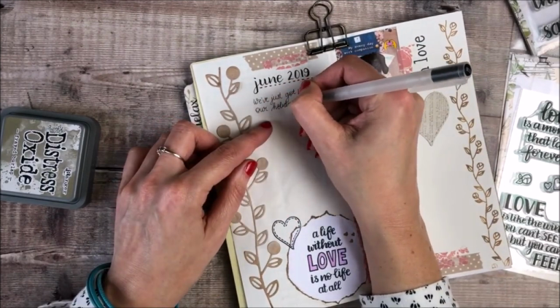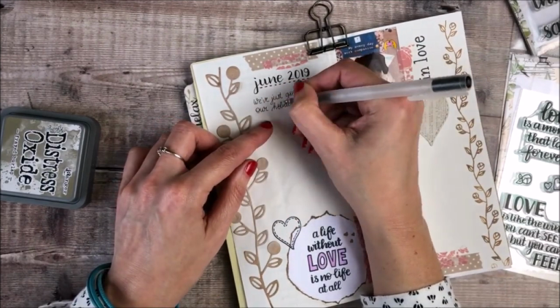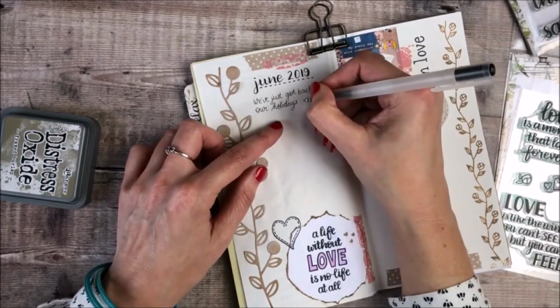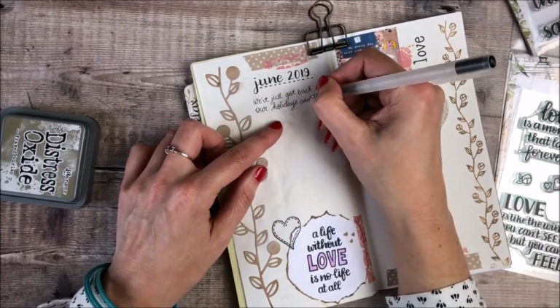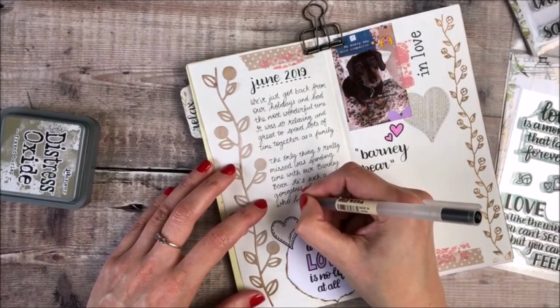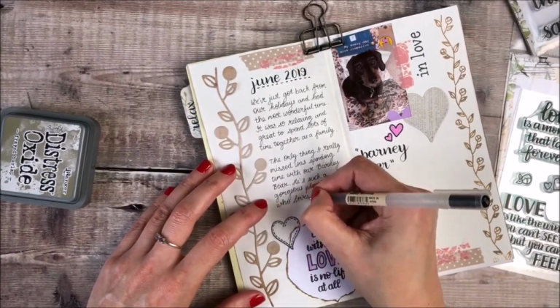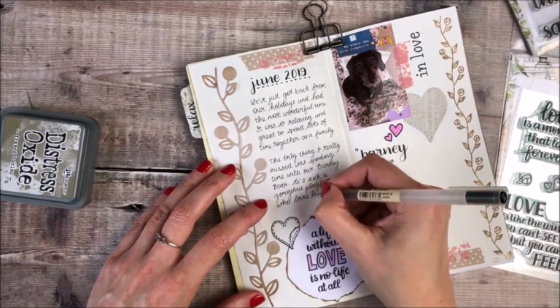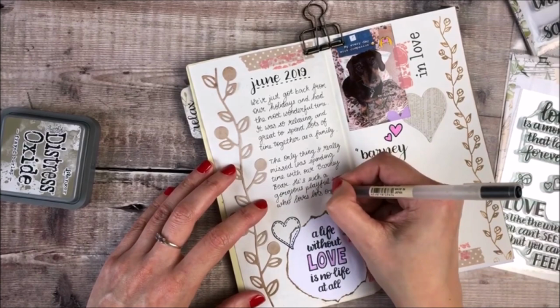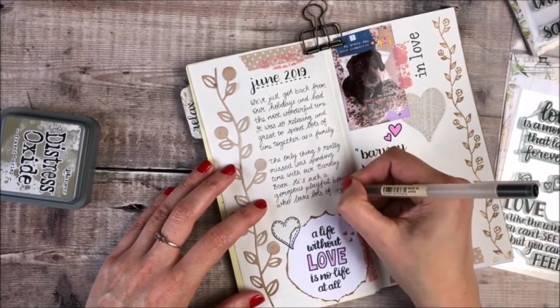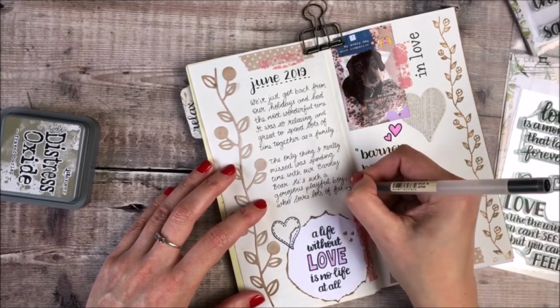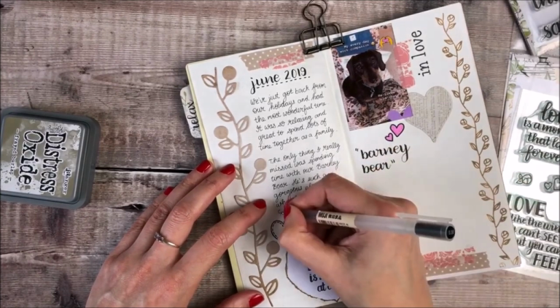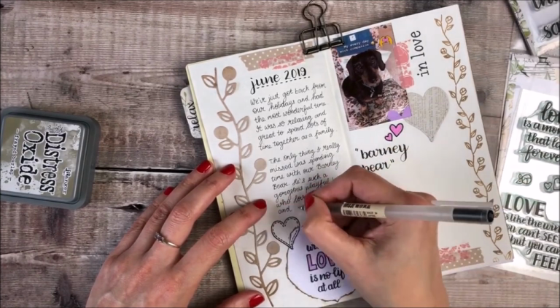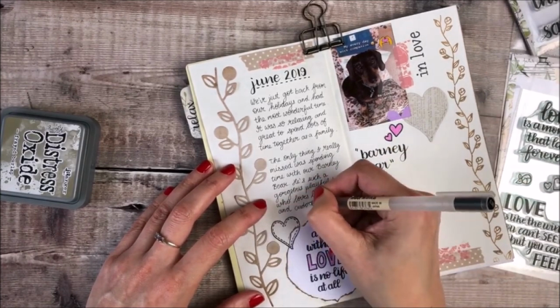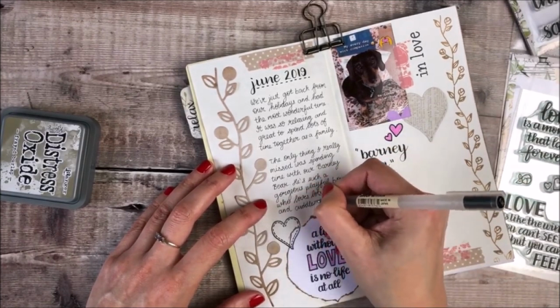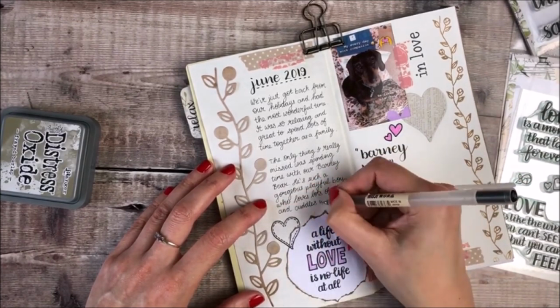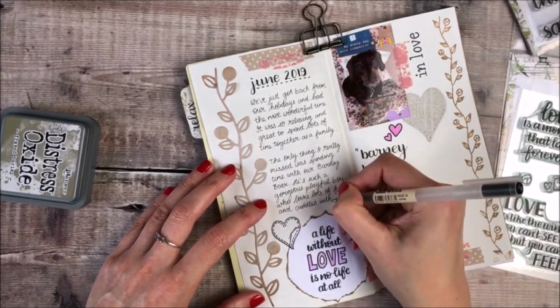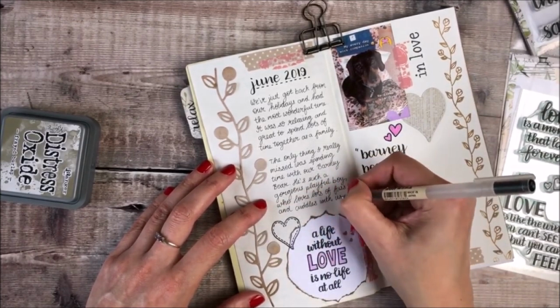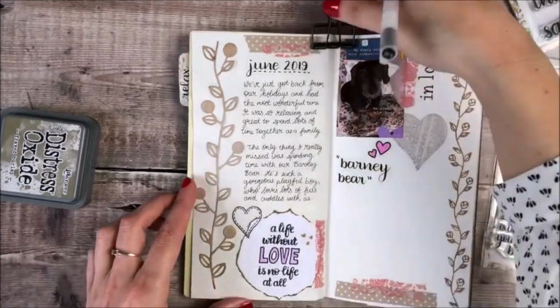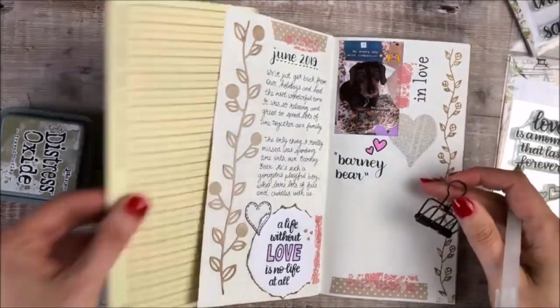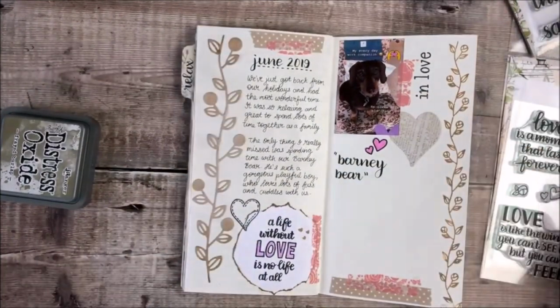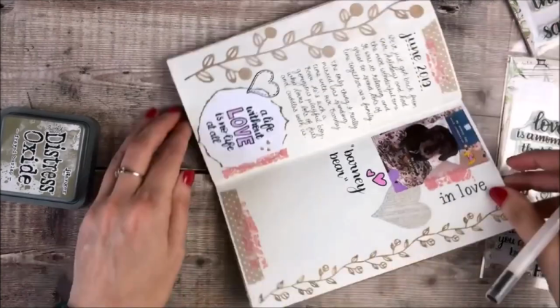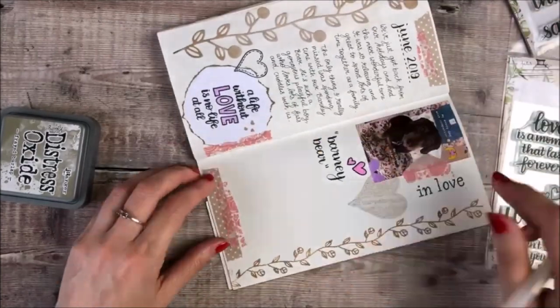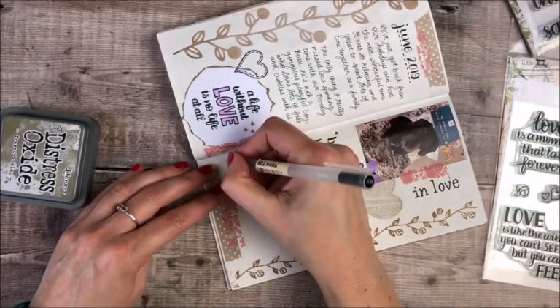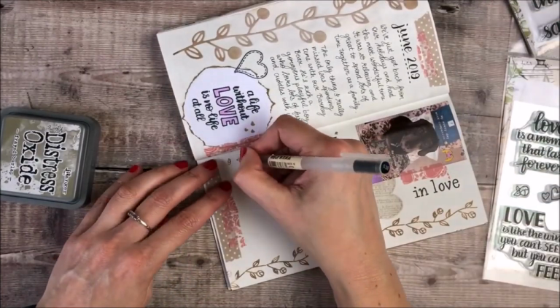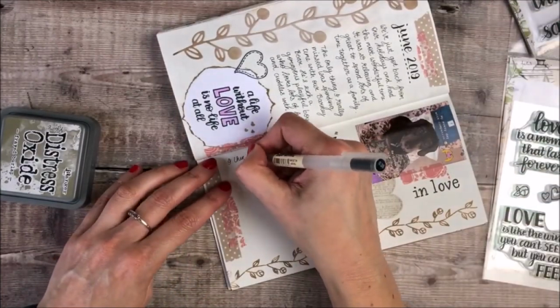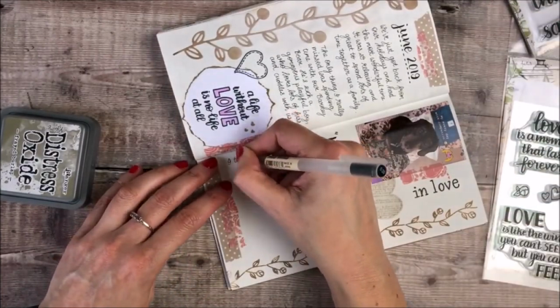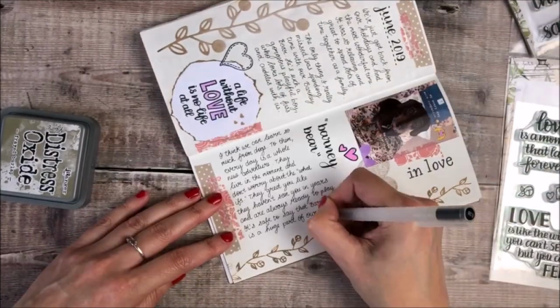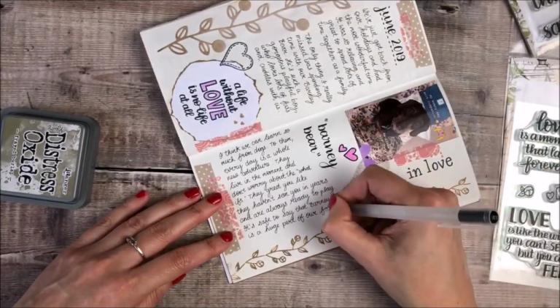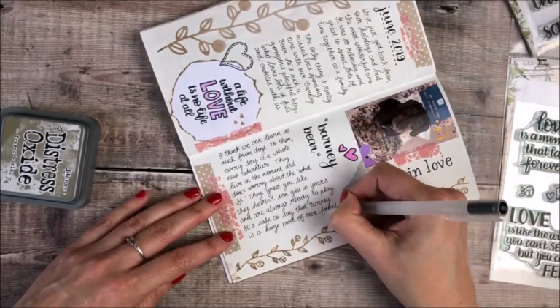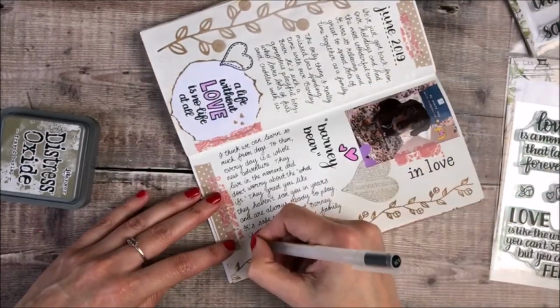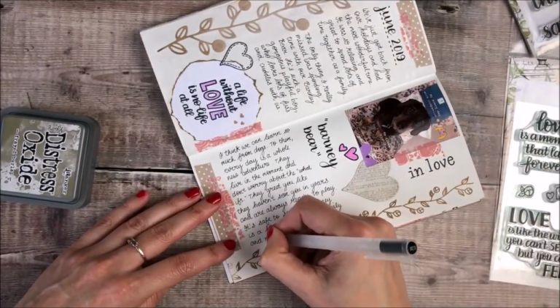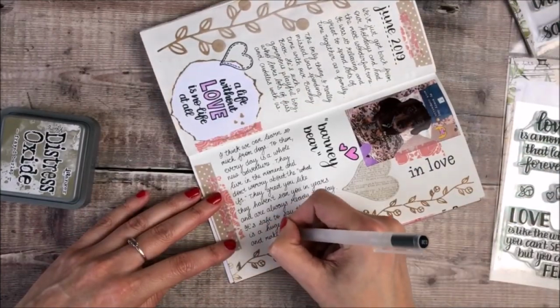Finally, I'm using a black gel pen and I'm writing all about how much I missed our dog when we were on holiday. He's a huge part of our family and it always feels really strange when he's not around.